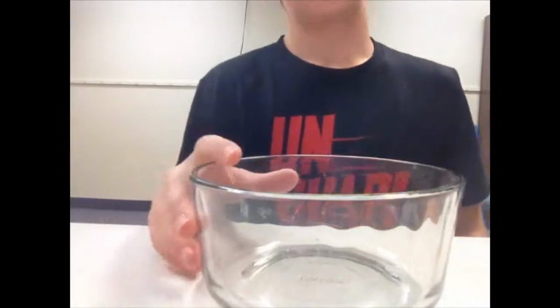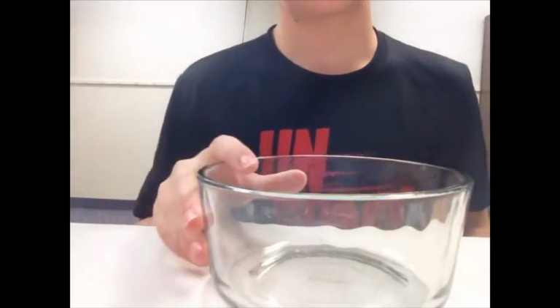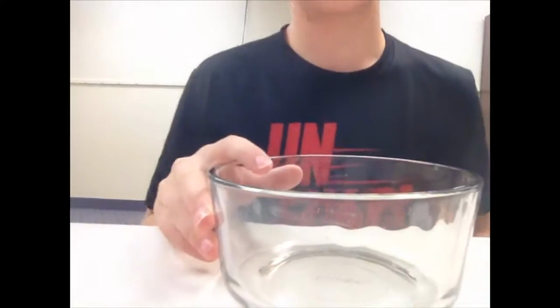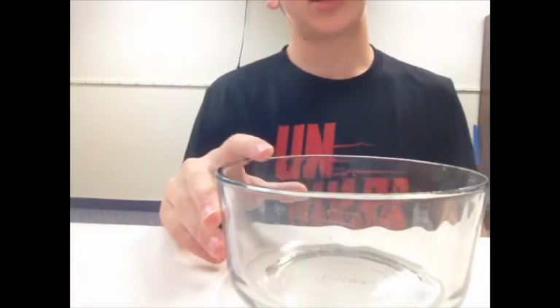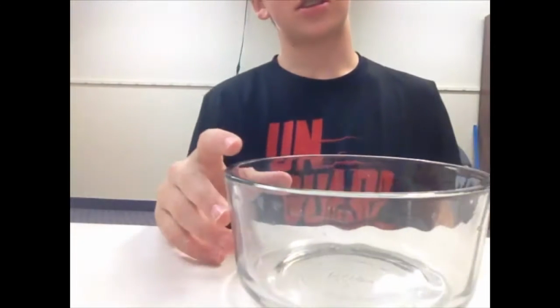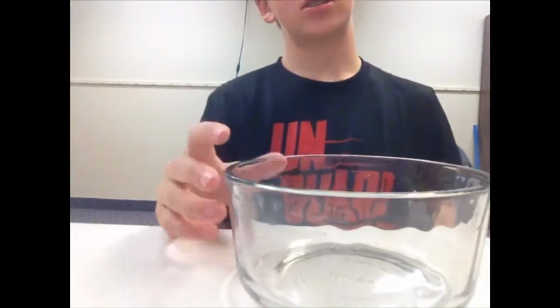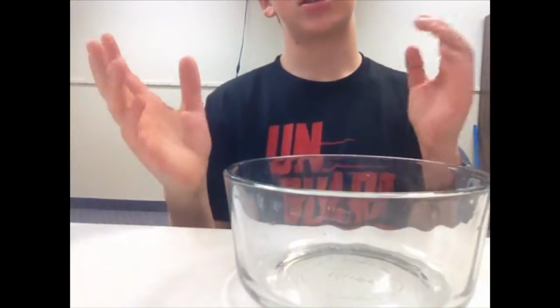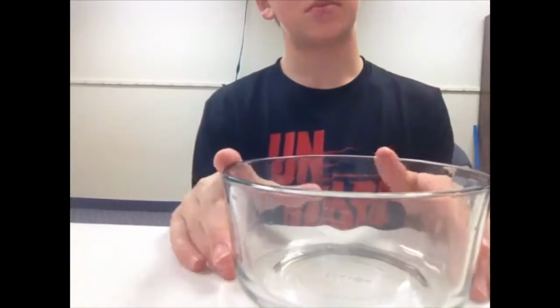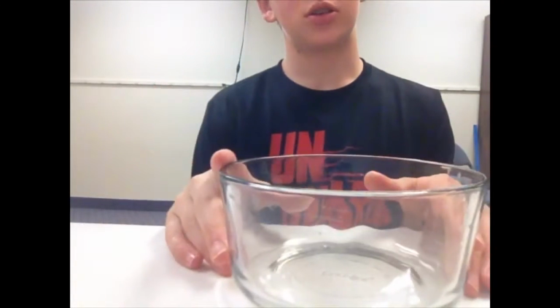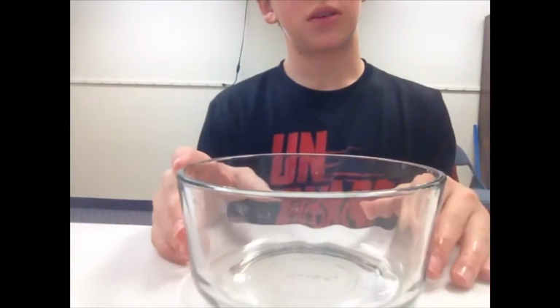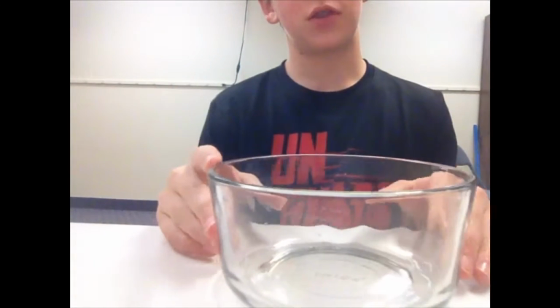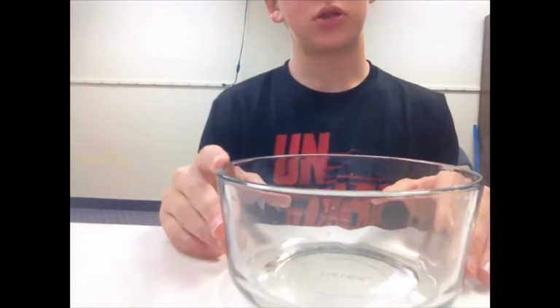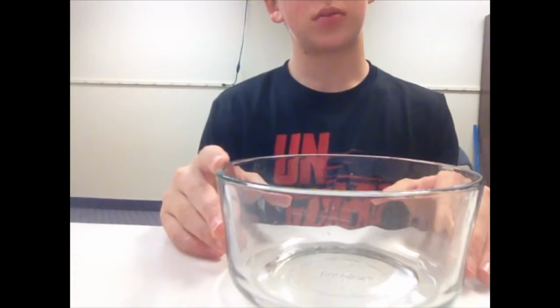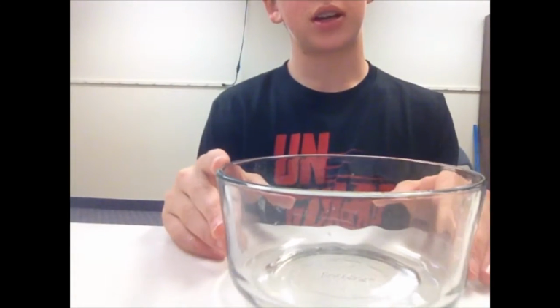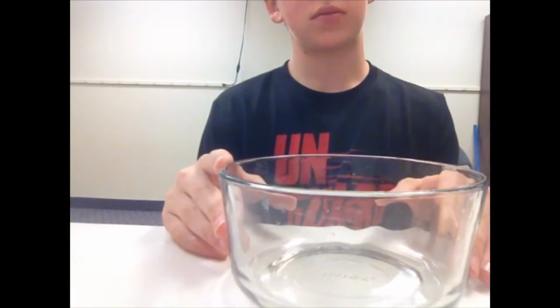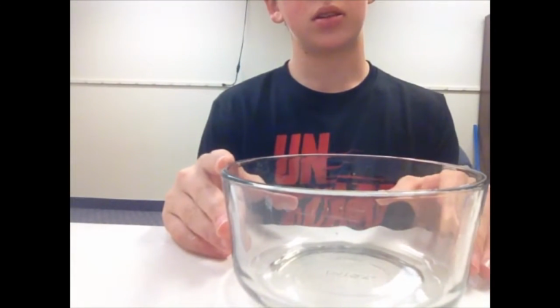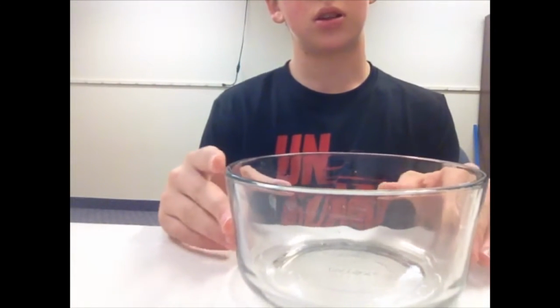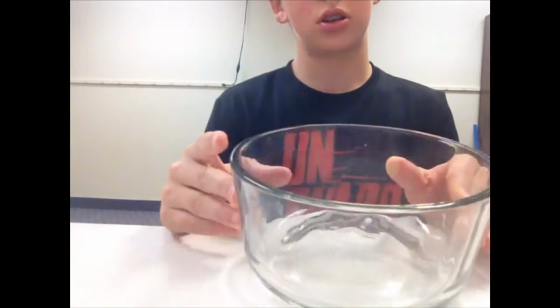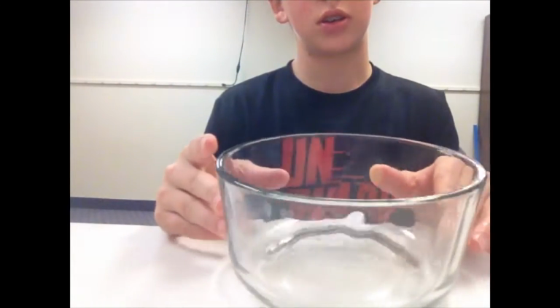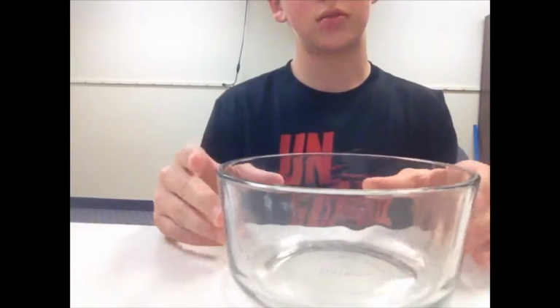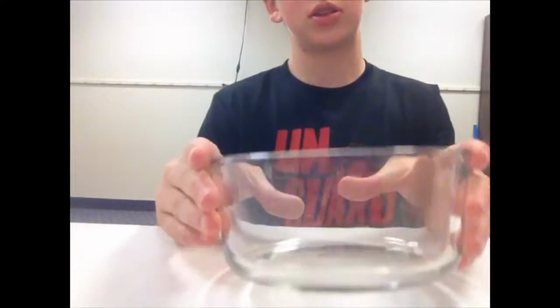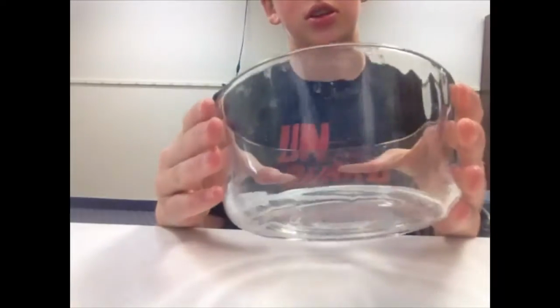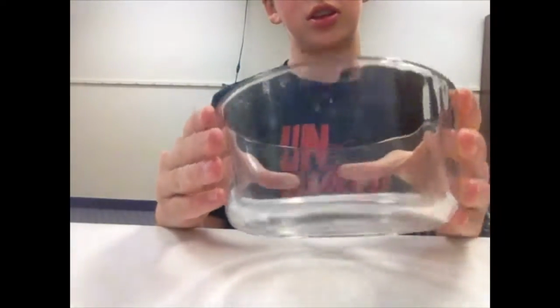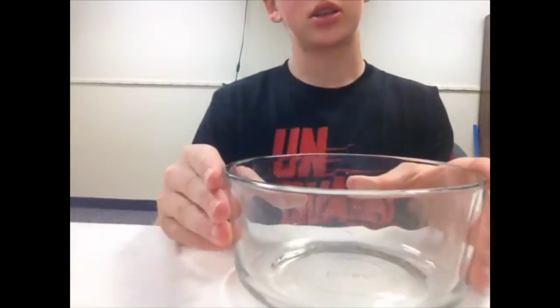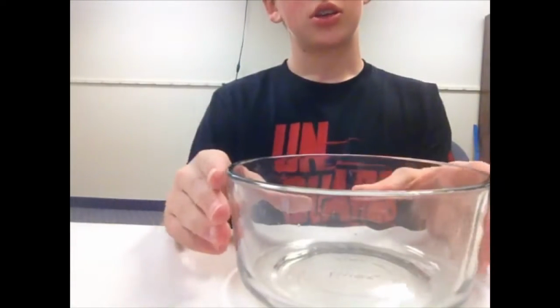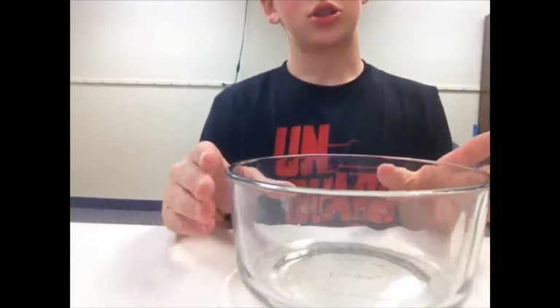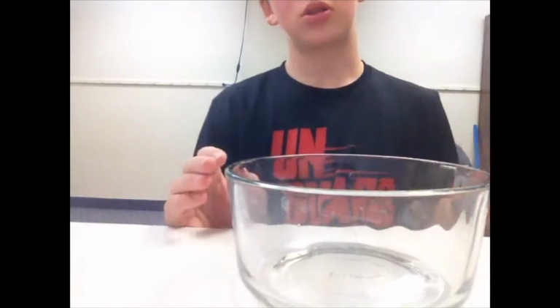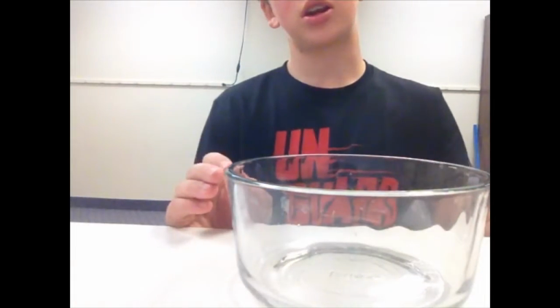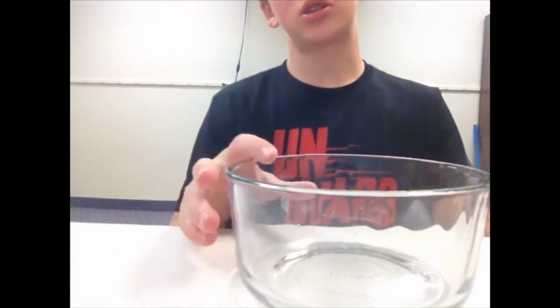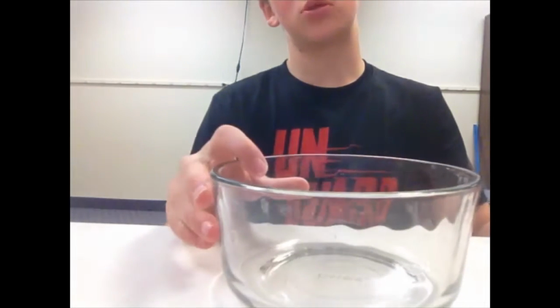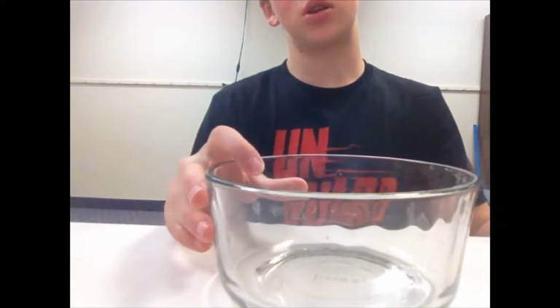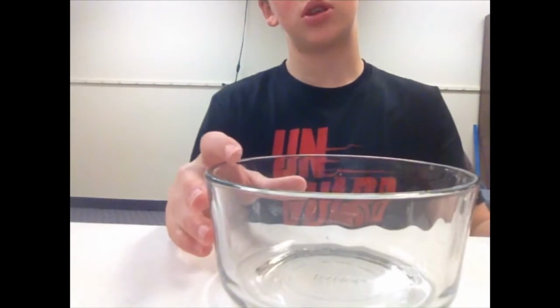Okay guys, I'm back. This is the best setup I can do with my phone, so I'm just gonna have to be talking over it like this. Let's just do it. Step one is to pour one cup of water into your bowl.